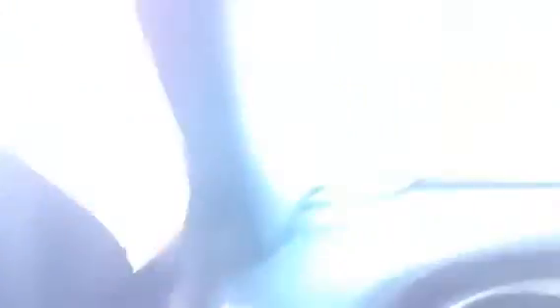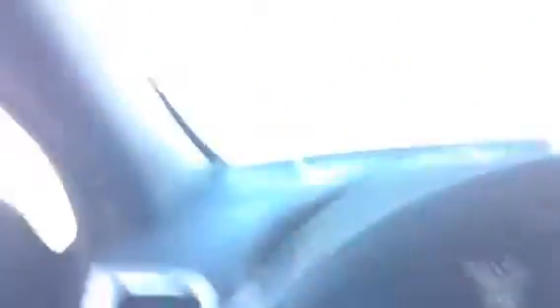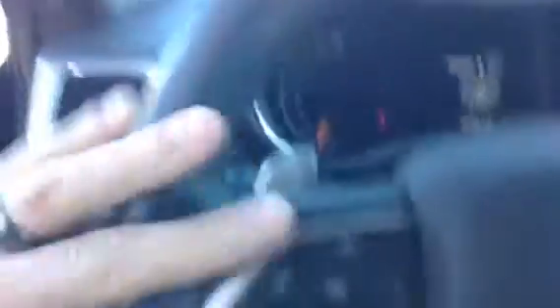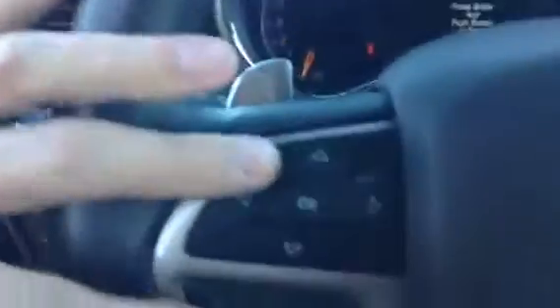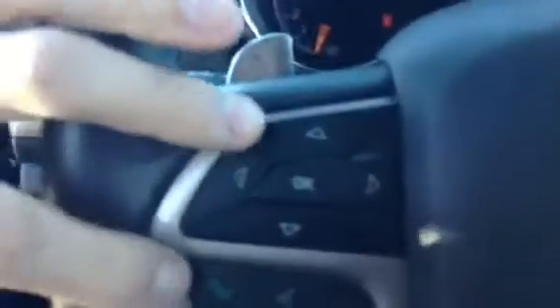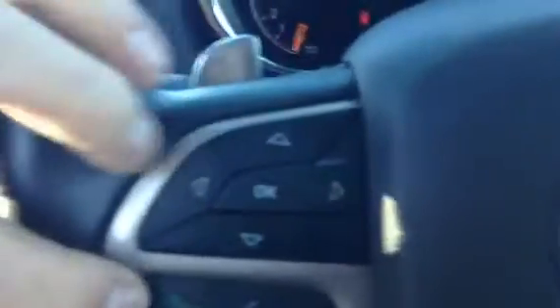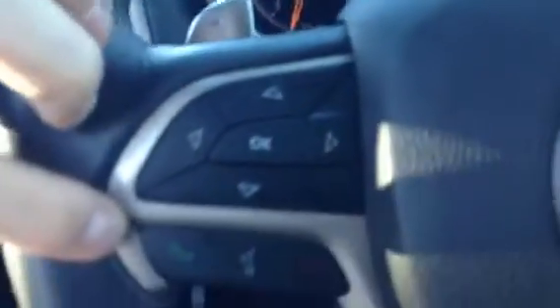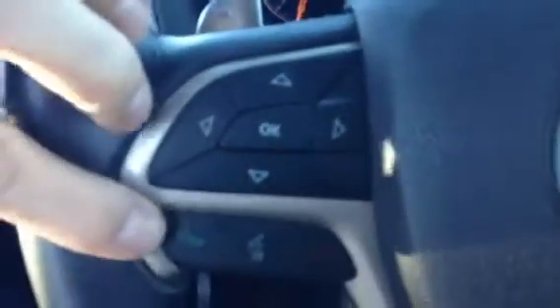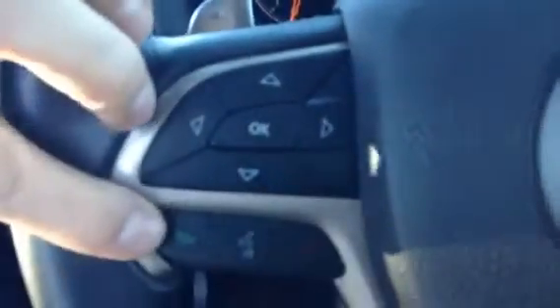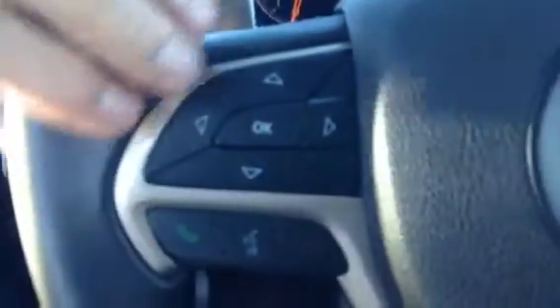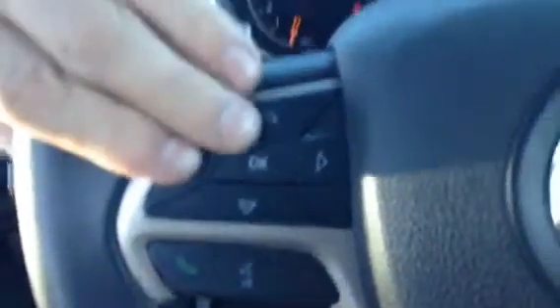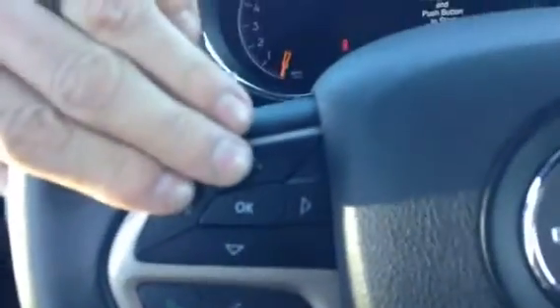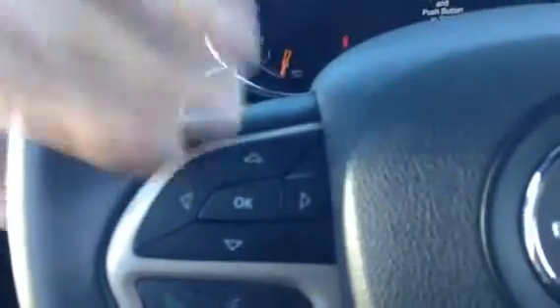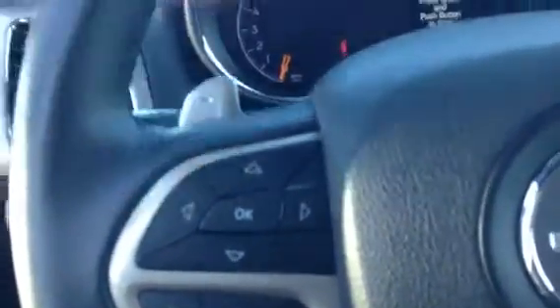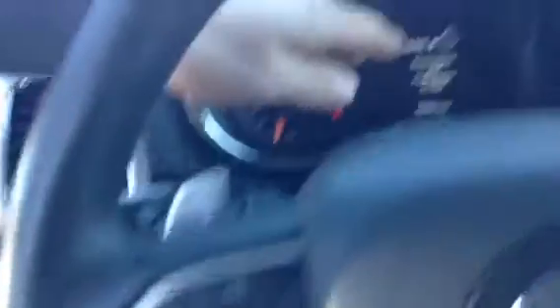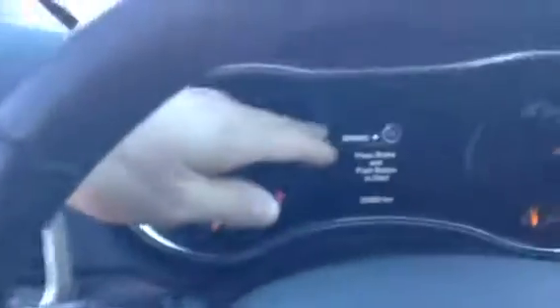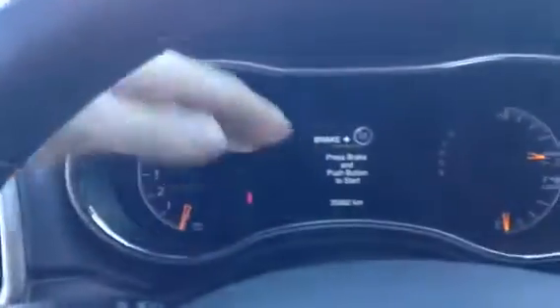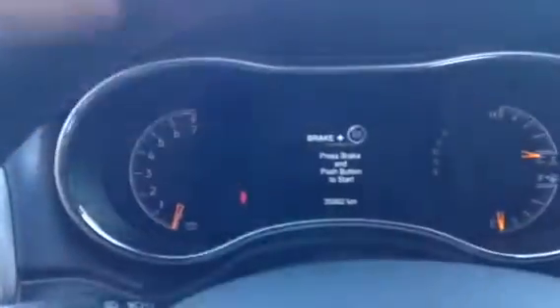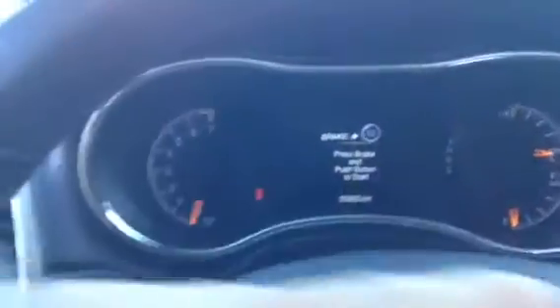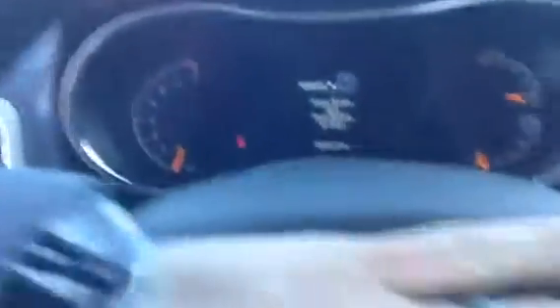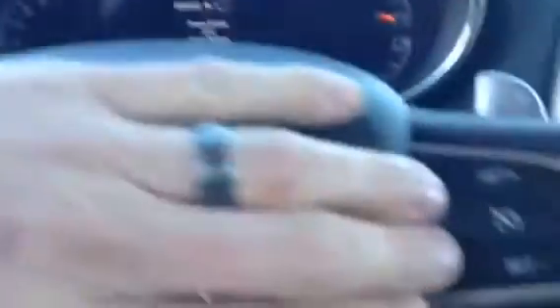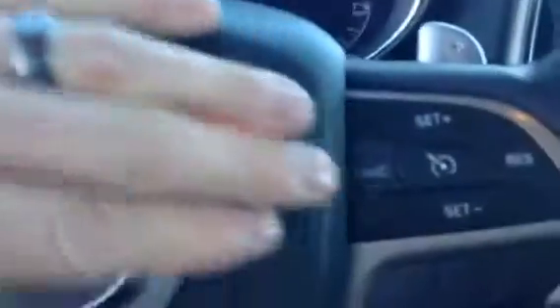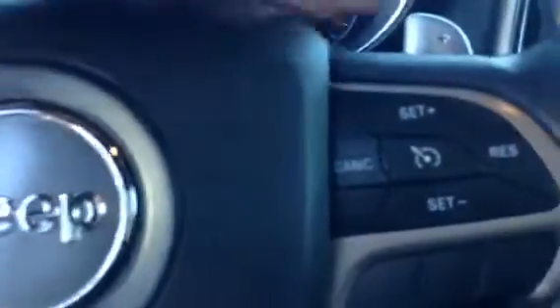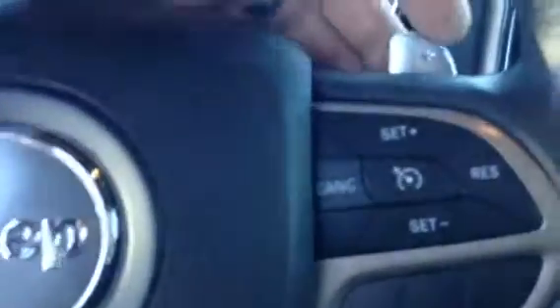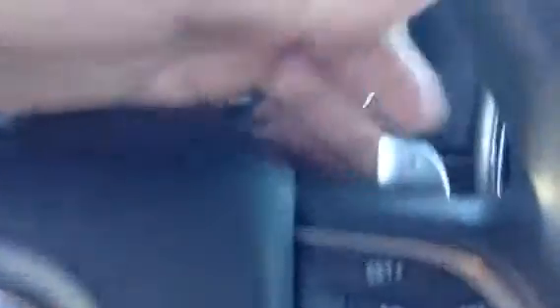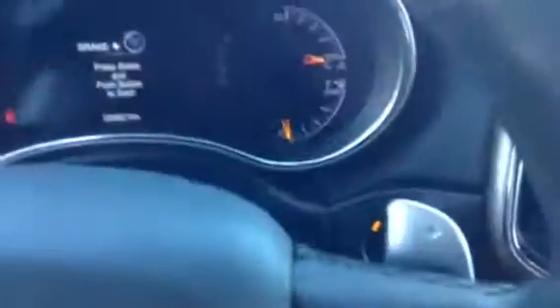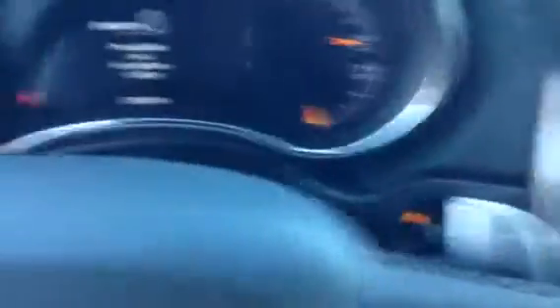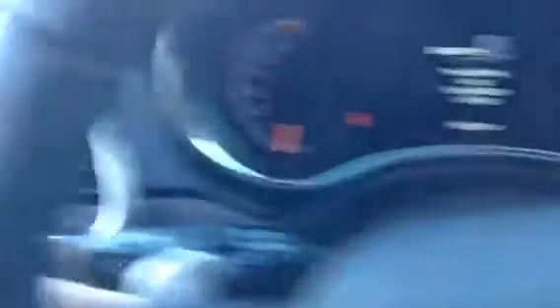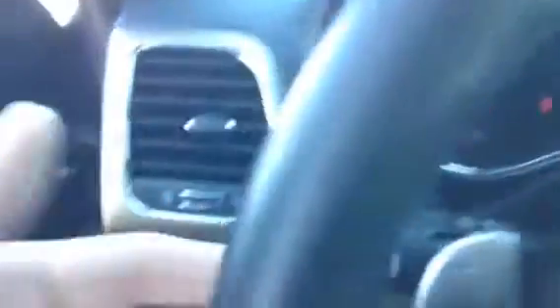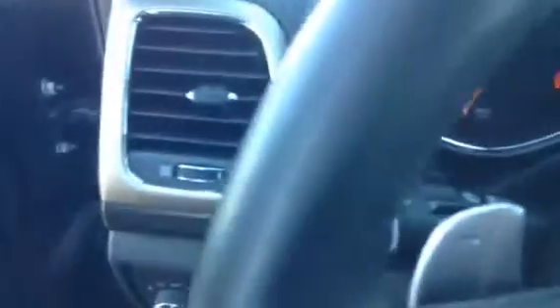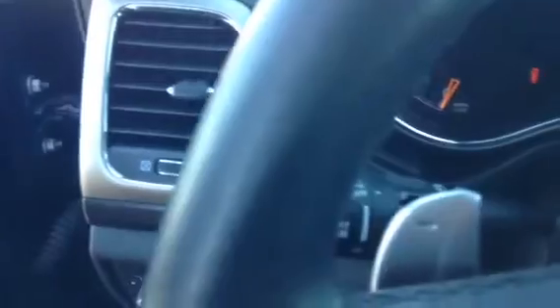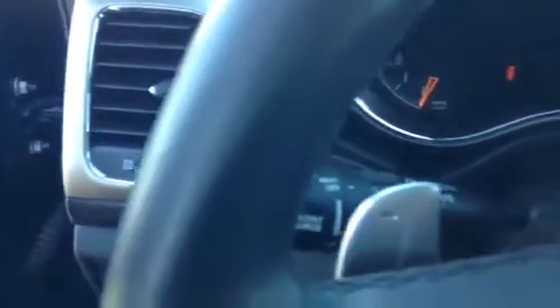On the steering wheel we have Bluetooth and all your menu options for your dash. We also have cruise control and paddle shifters in case you want to shift a little more aggressively.